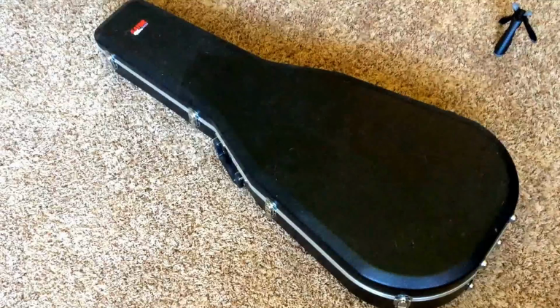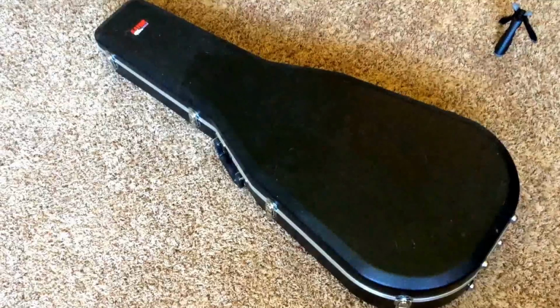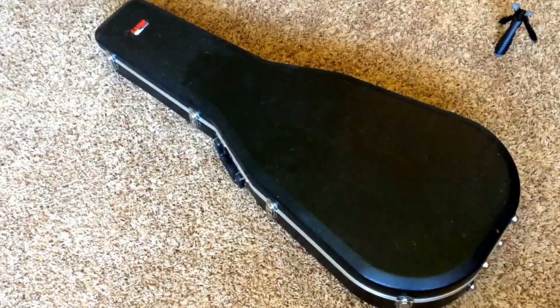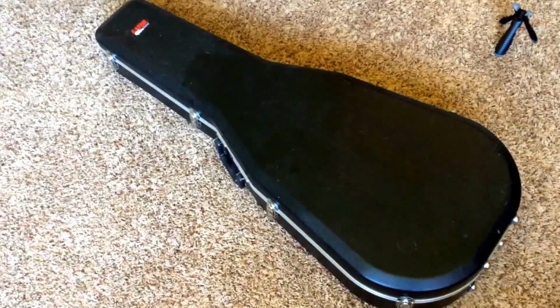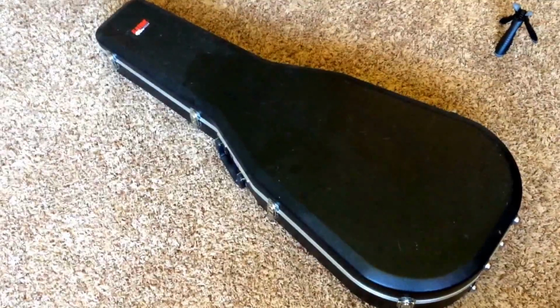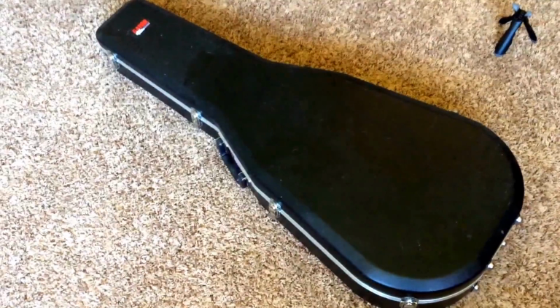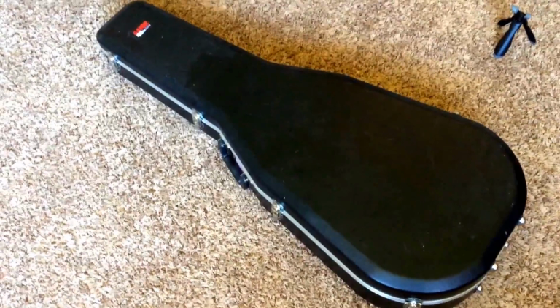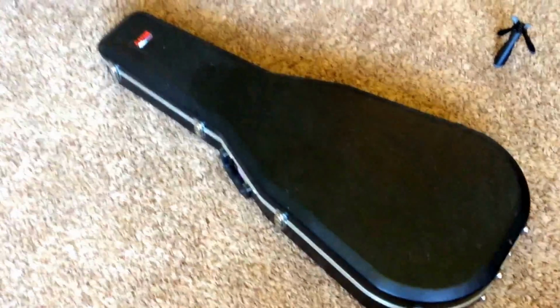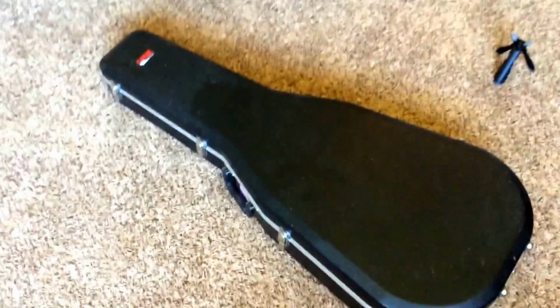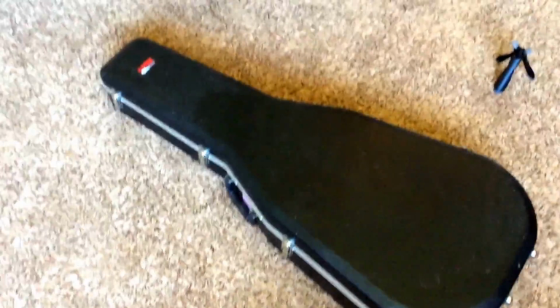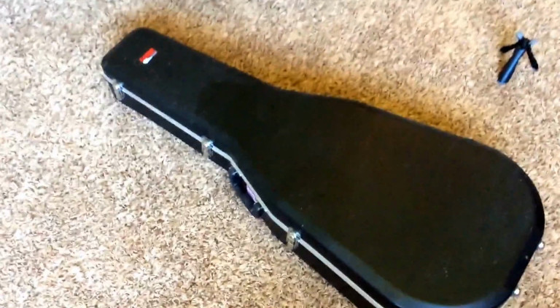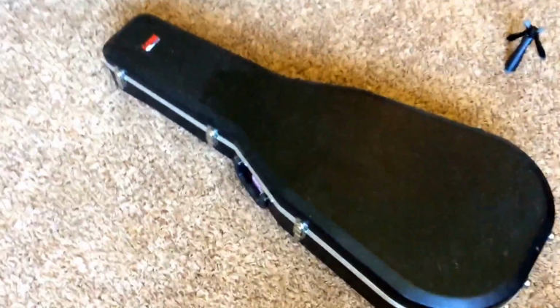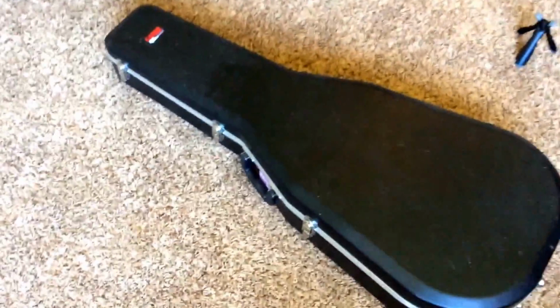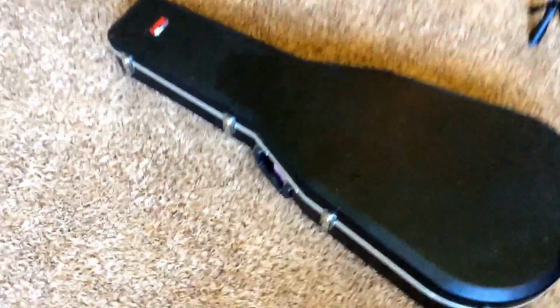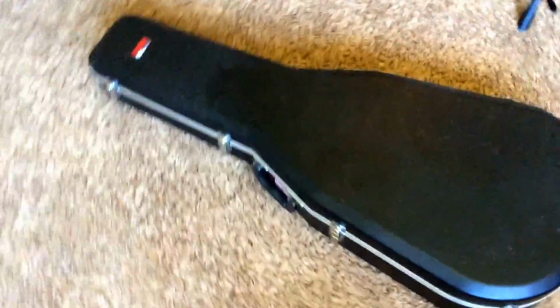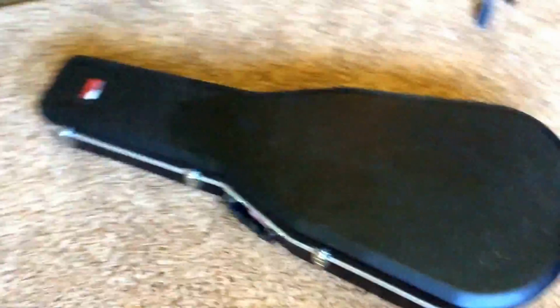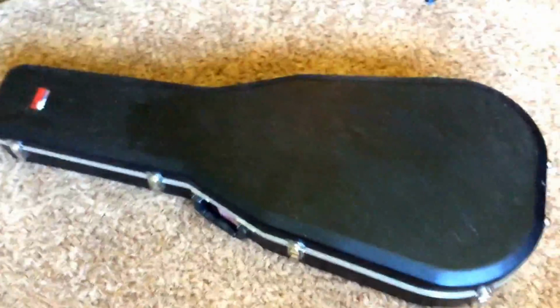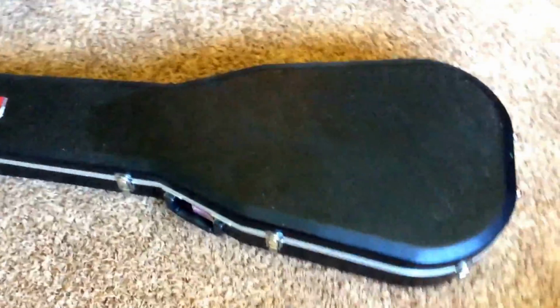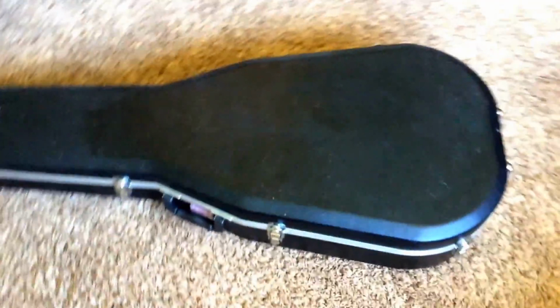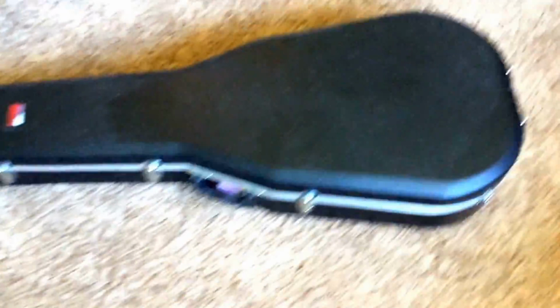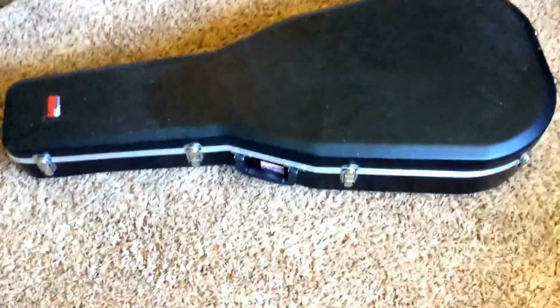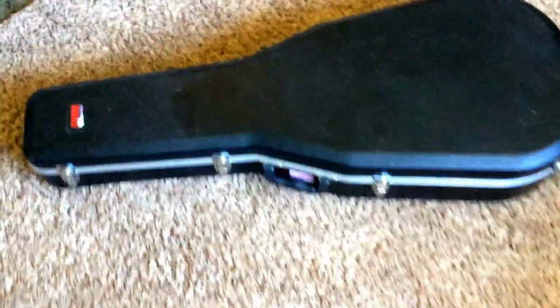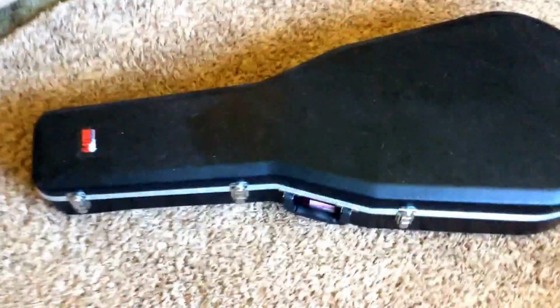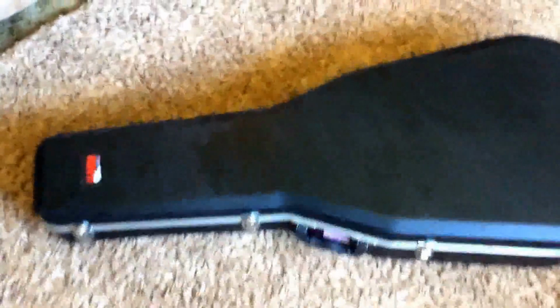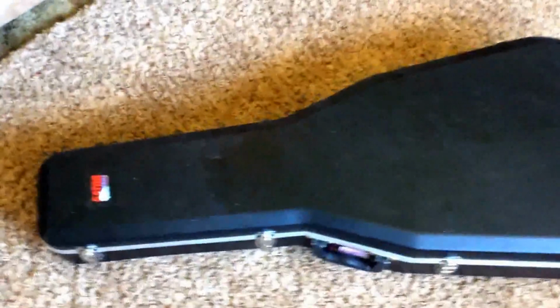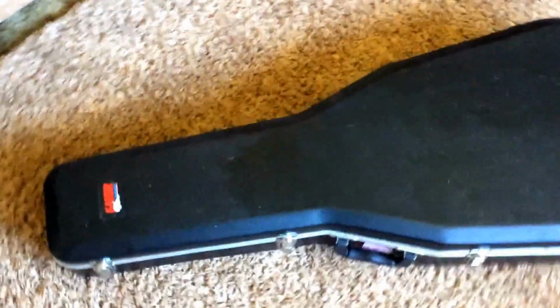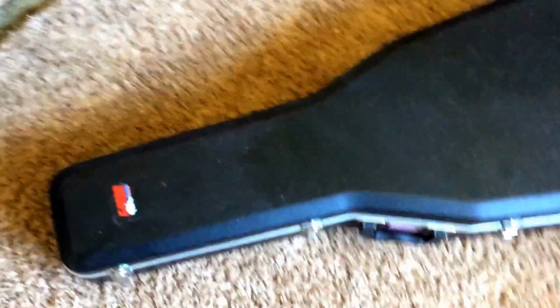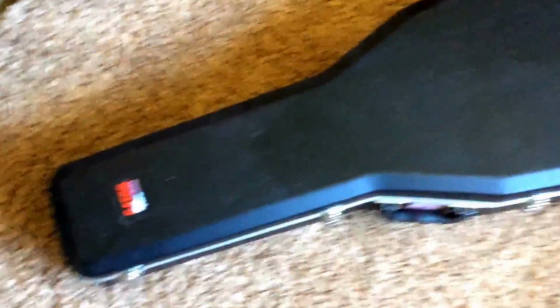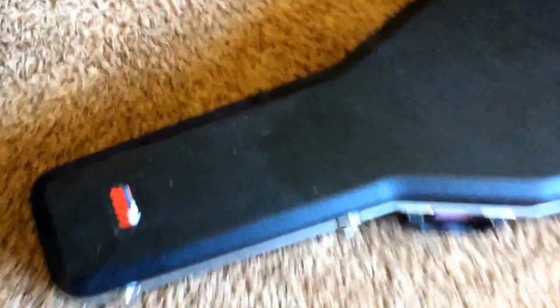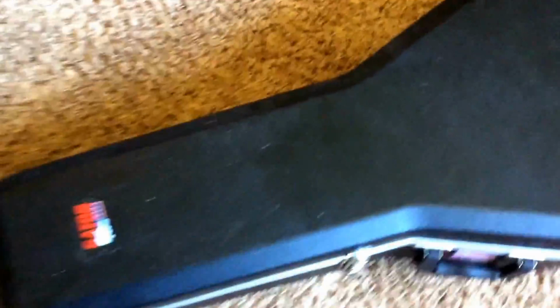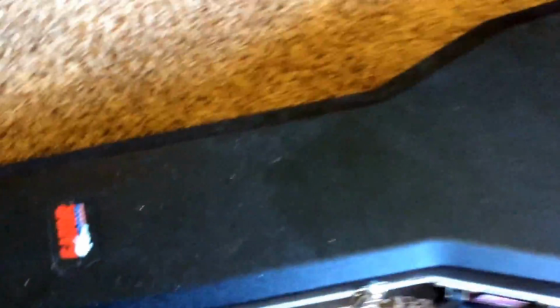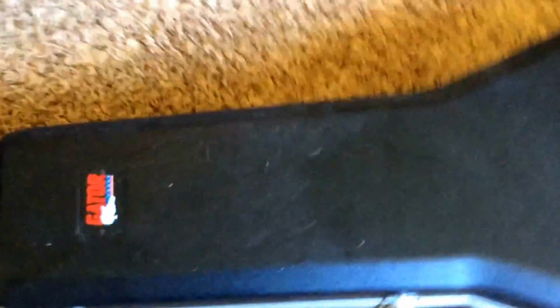Welcome back to another edition of Trogly's Guitars. Today we have my absolute favorite acoustic guitar model, a Gibson Dove.